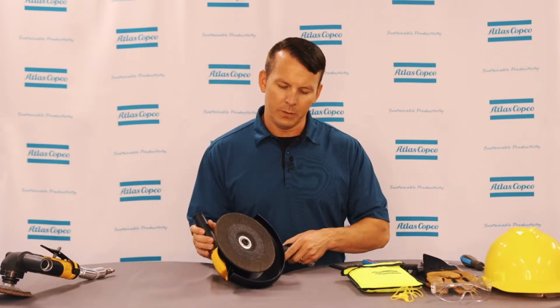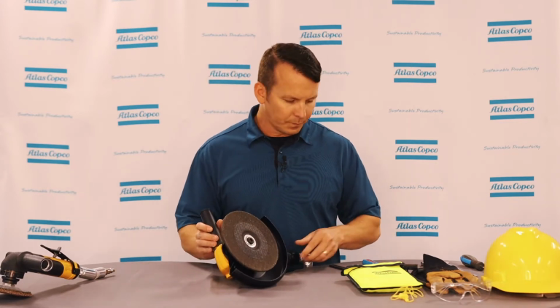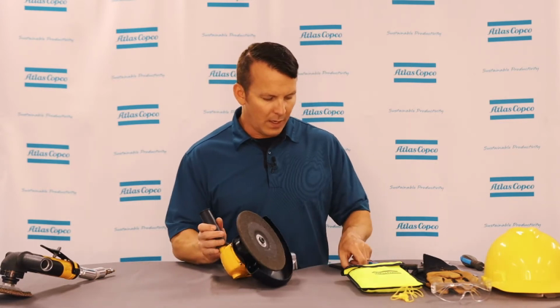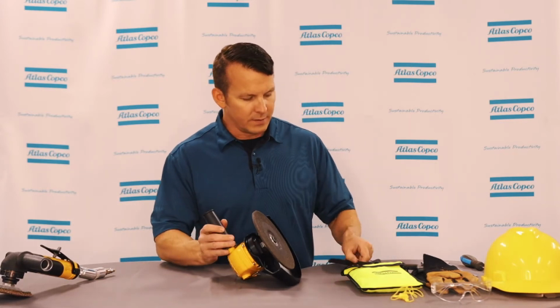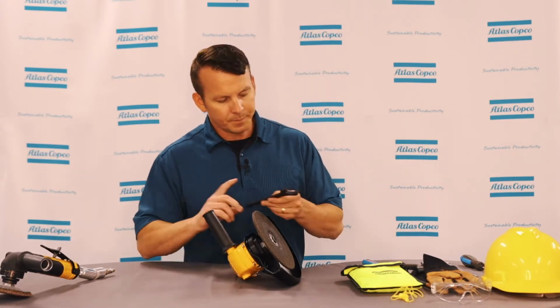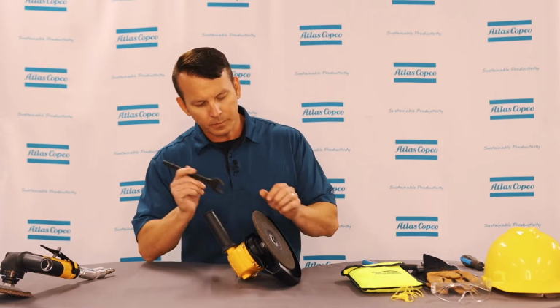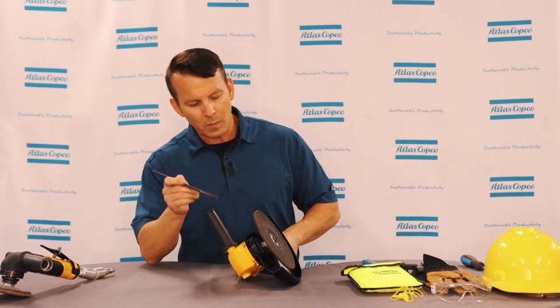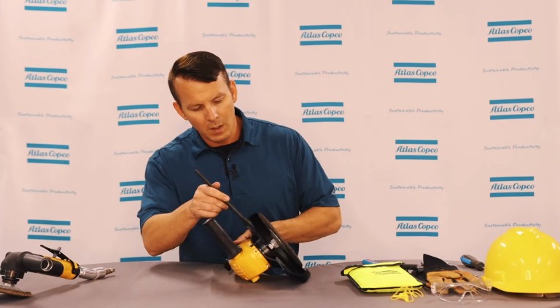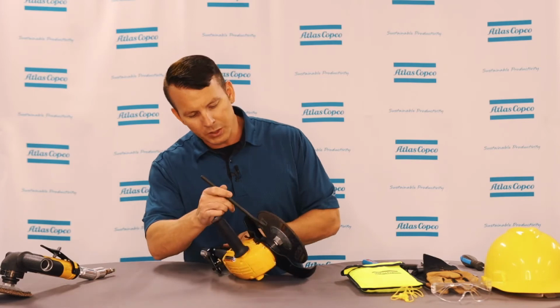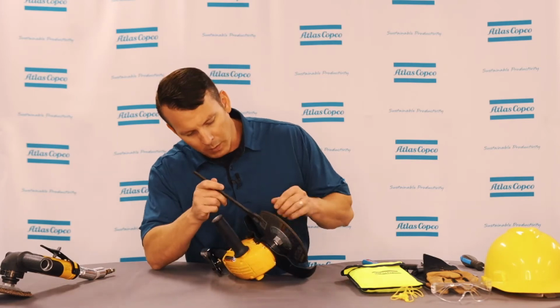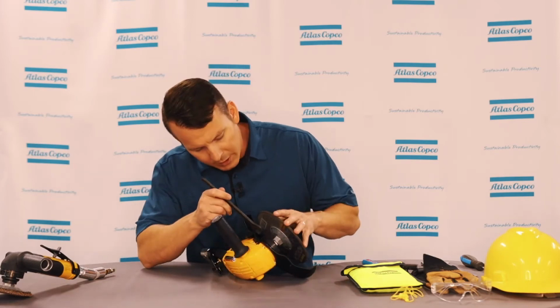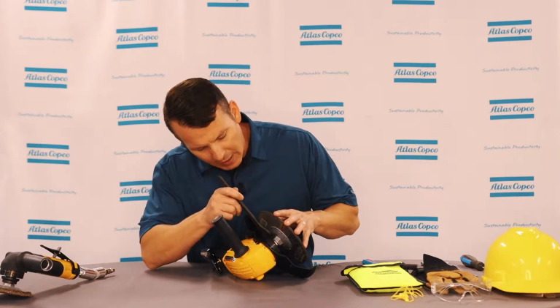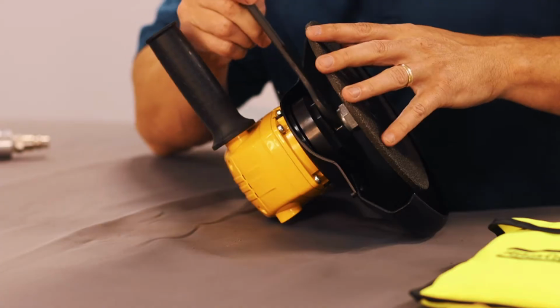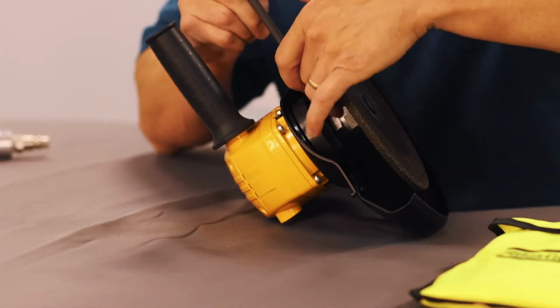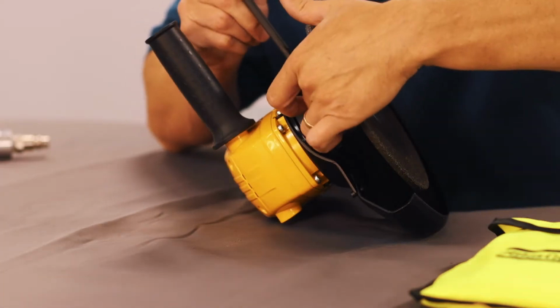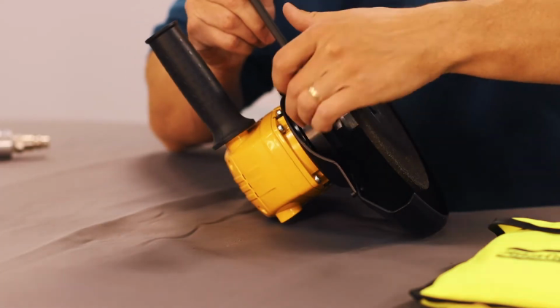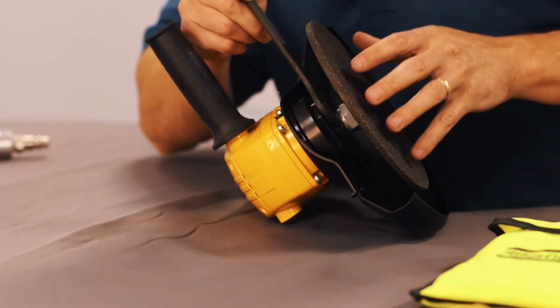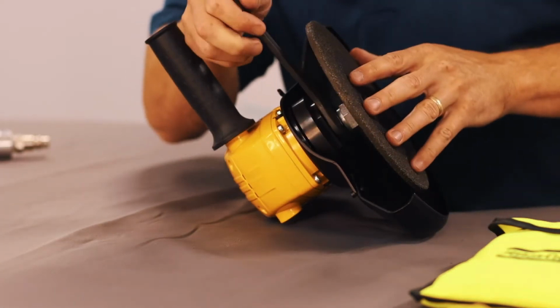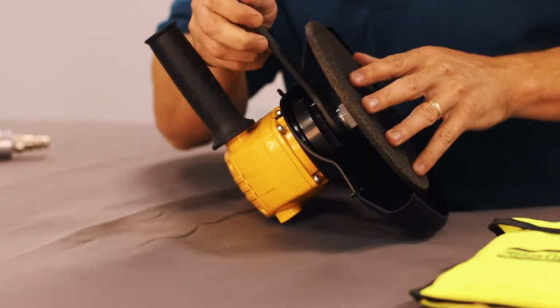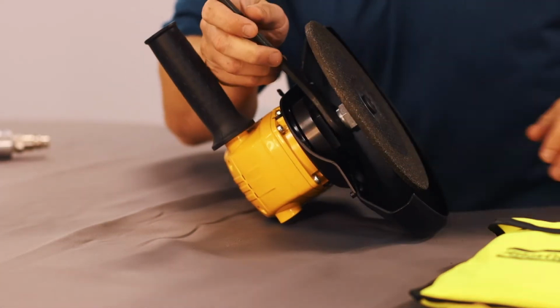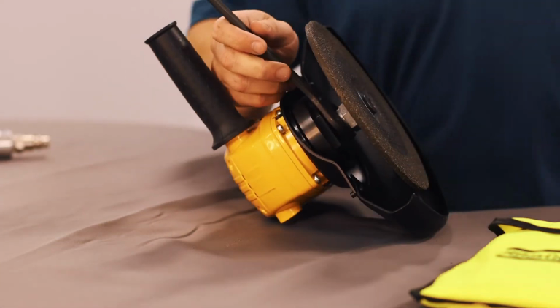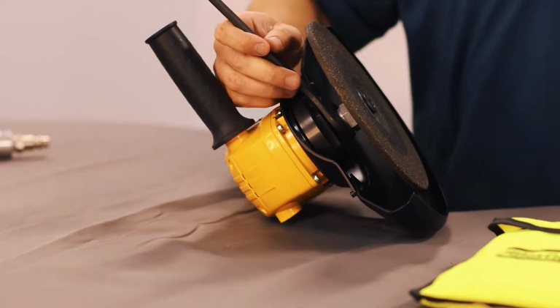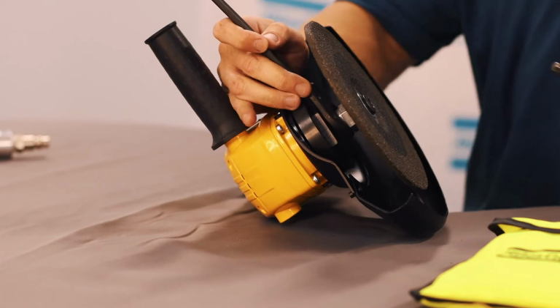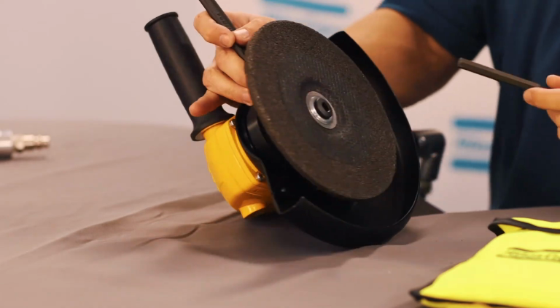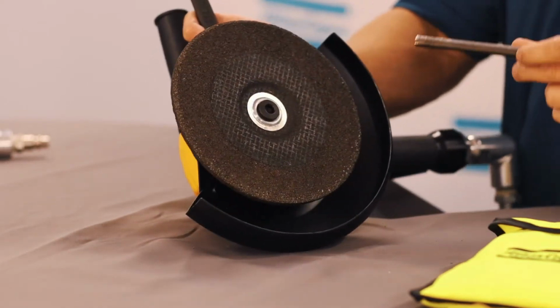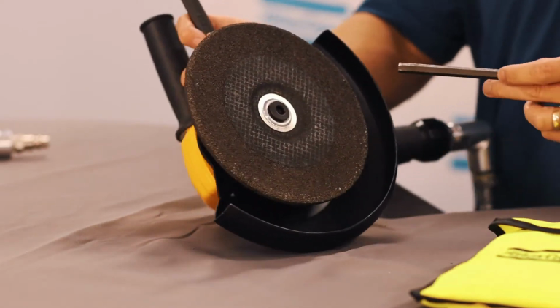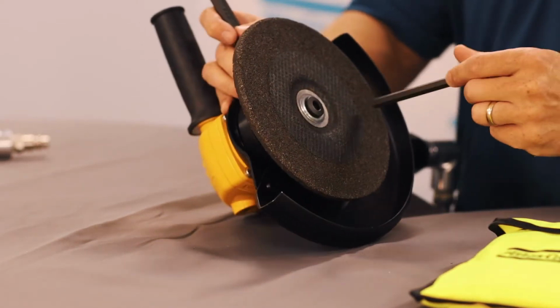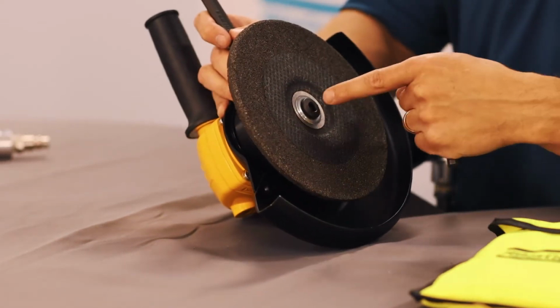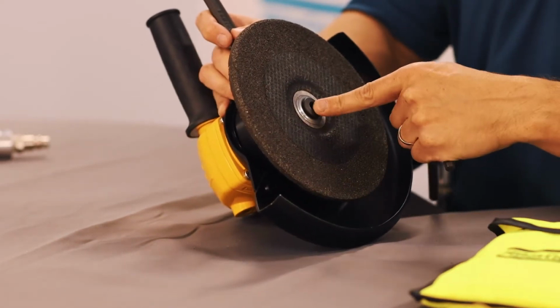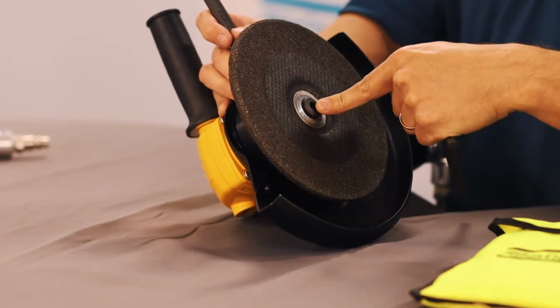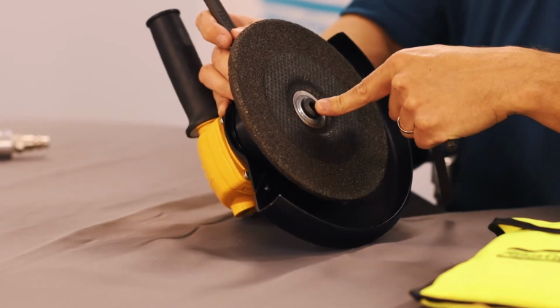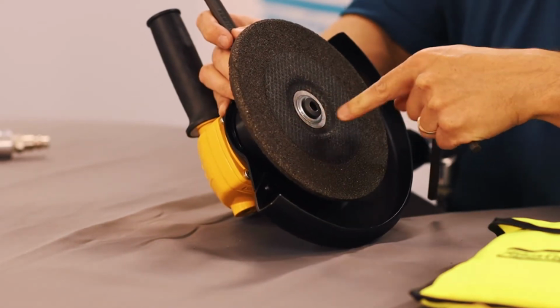The first thing you have to do is put your wrench on your spindle nut, then take your allen wrench and remove the stop nut.